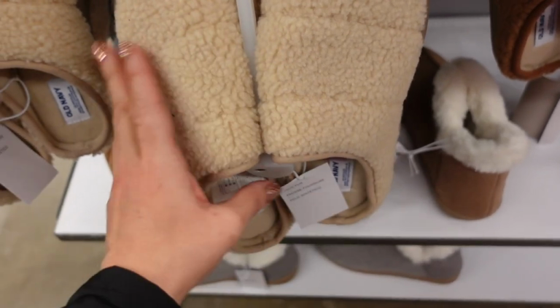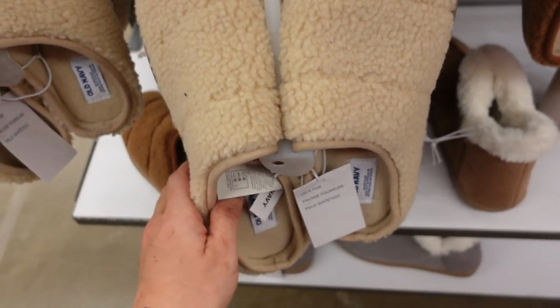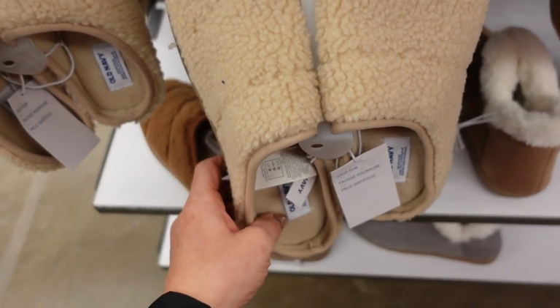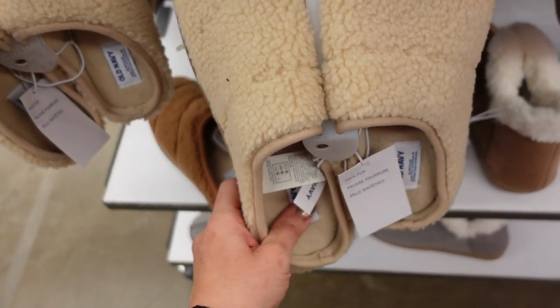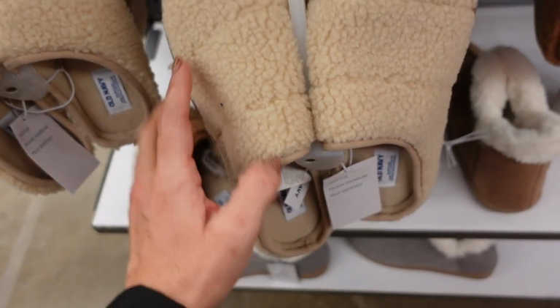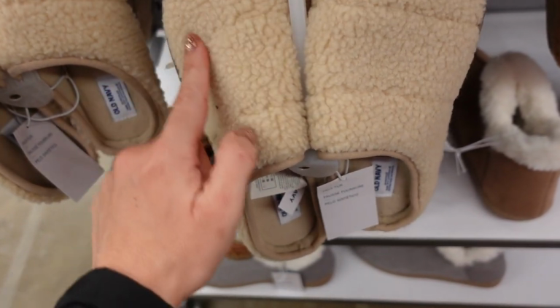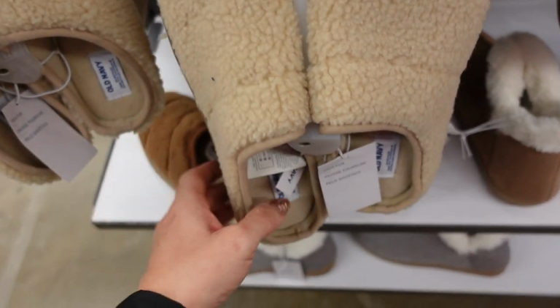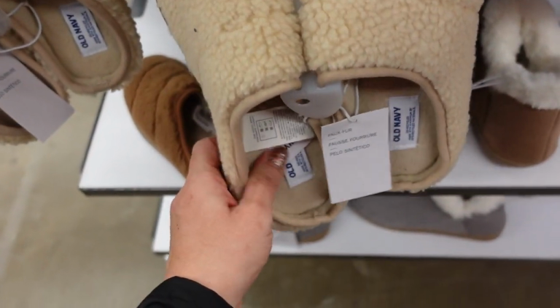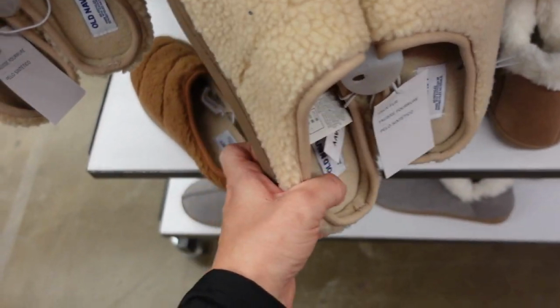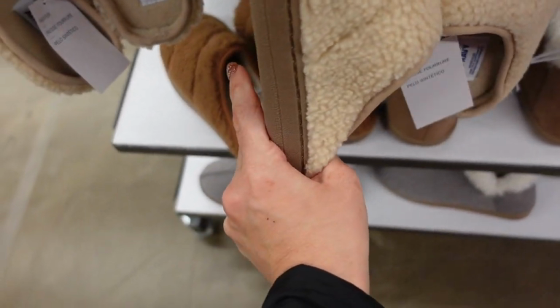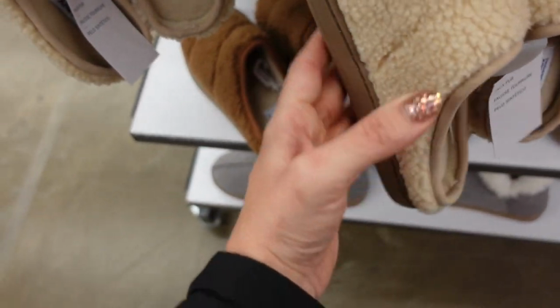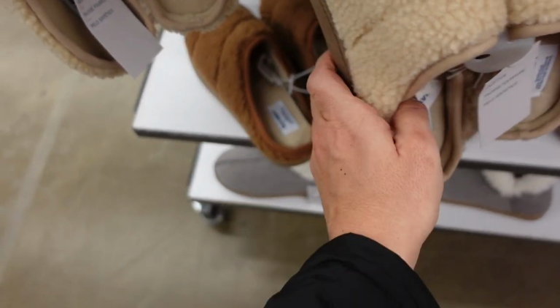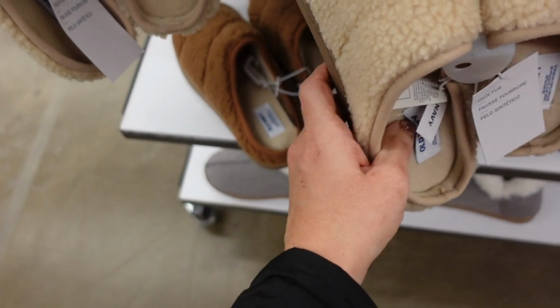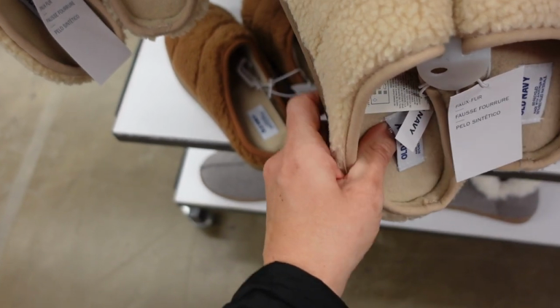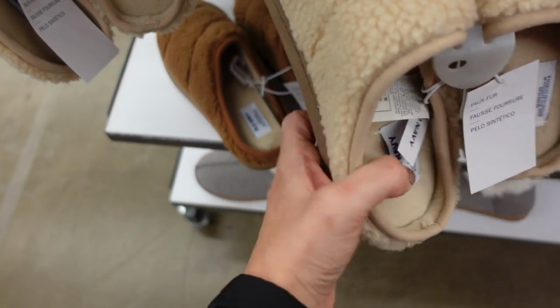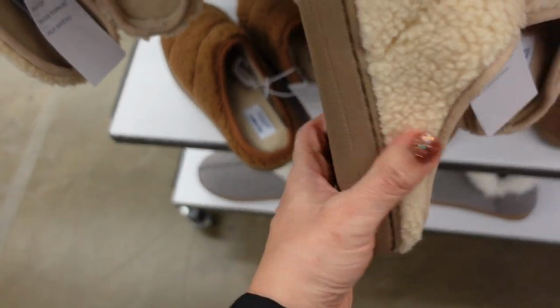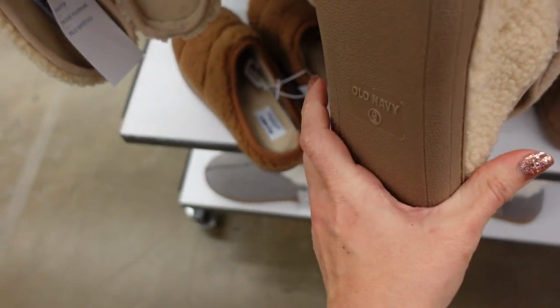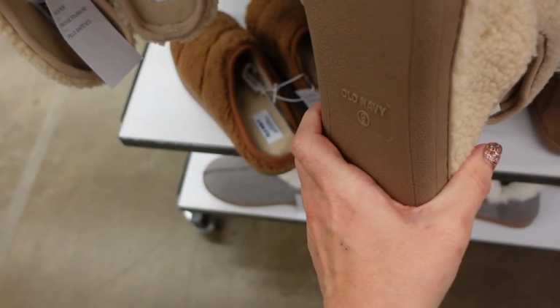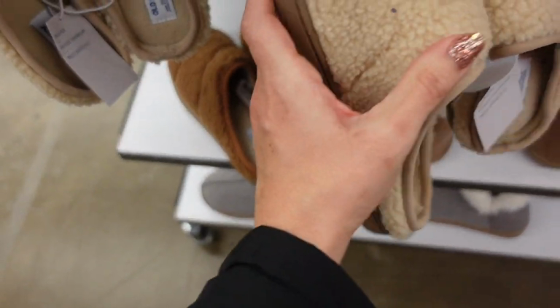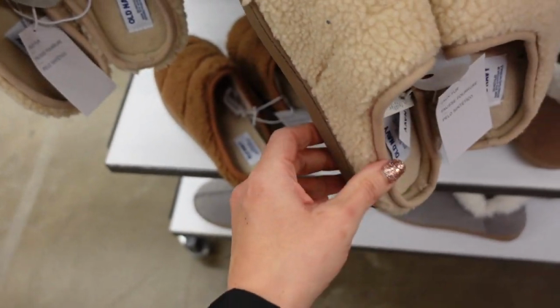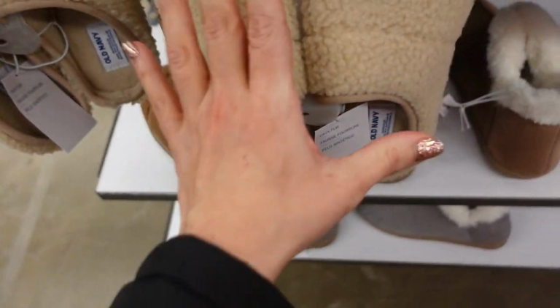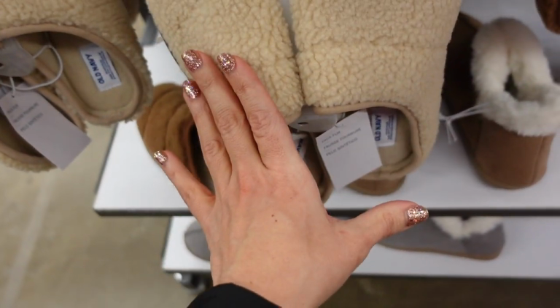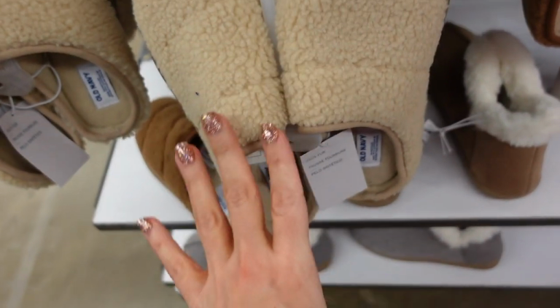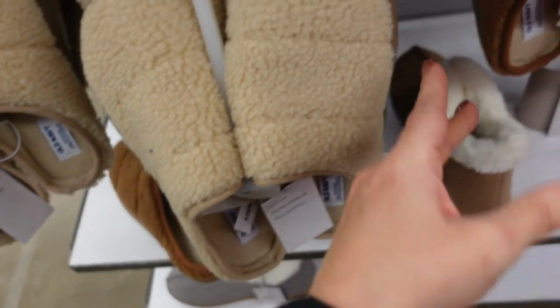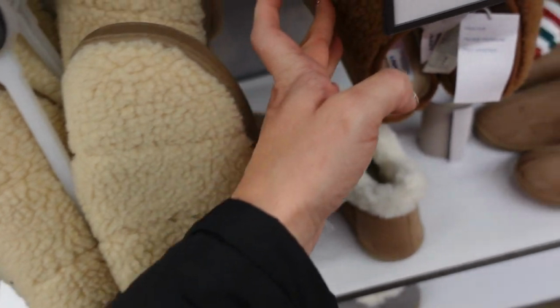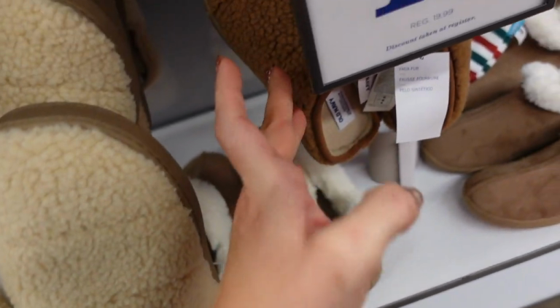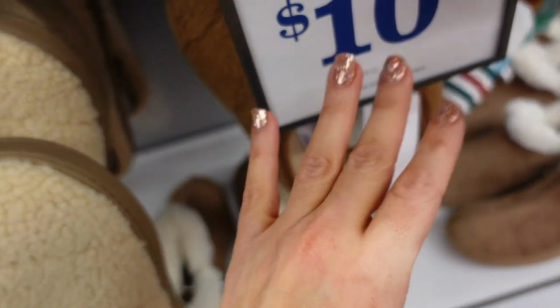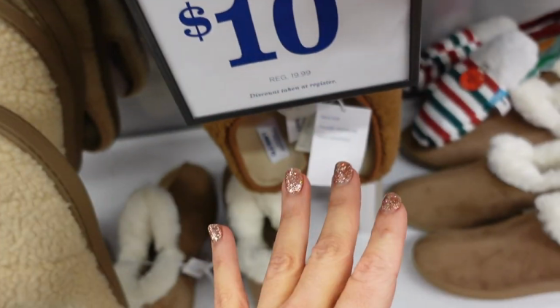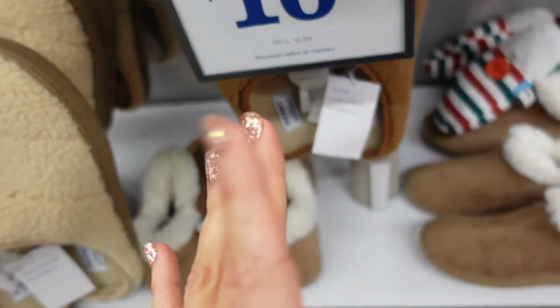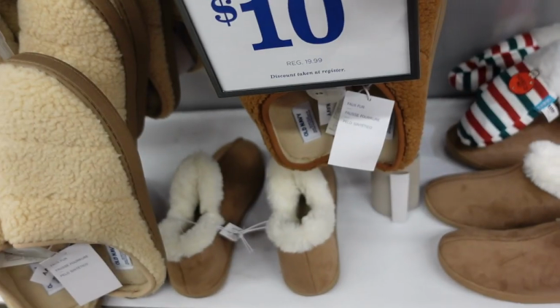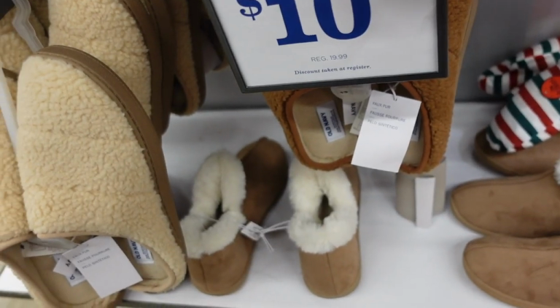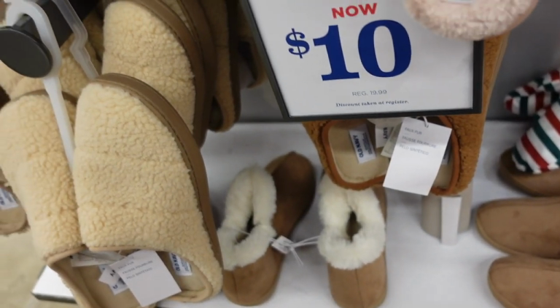Faux Sherpa mule slippers — these have a rounded toe with memory foam, really plush on the inside, and a rubber bottom so you can wear them outside. In beige and brown. On sale for $10, regularly $19.99.